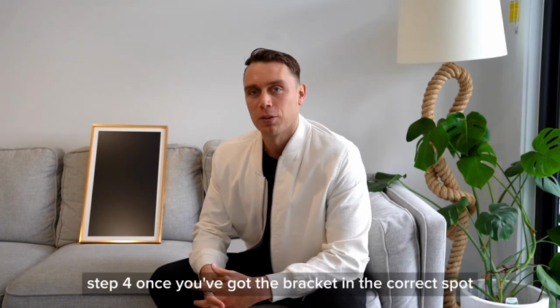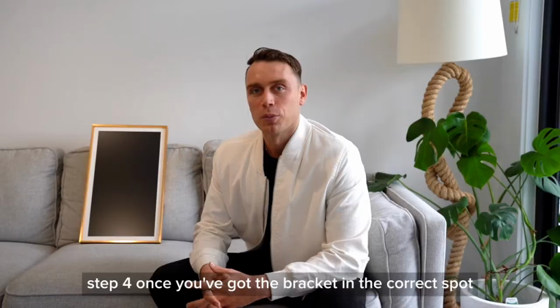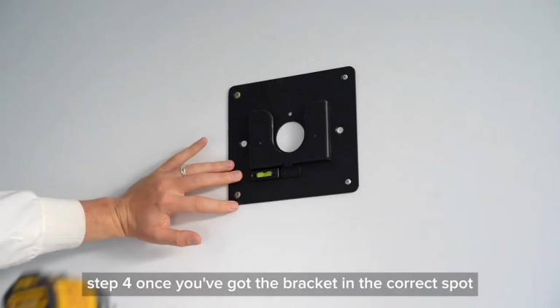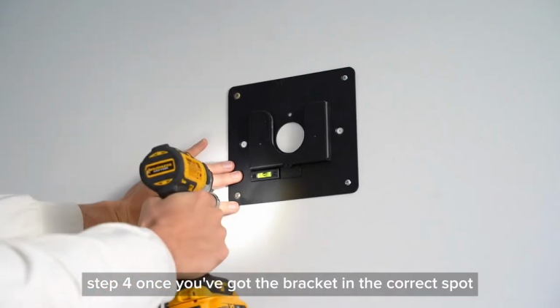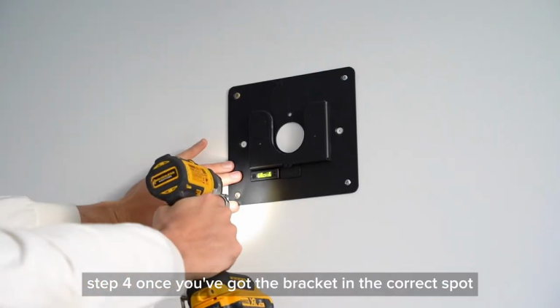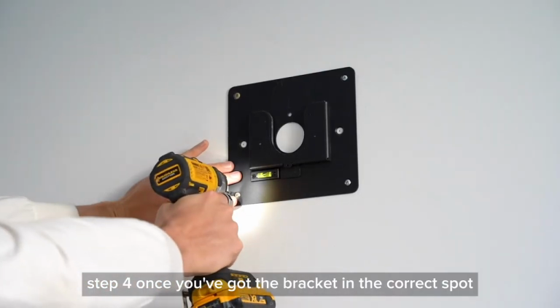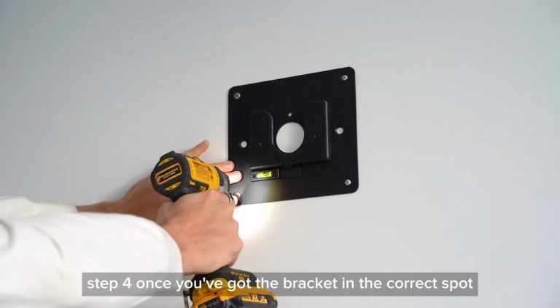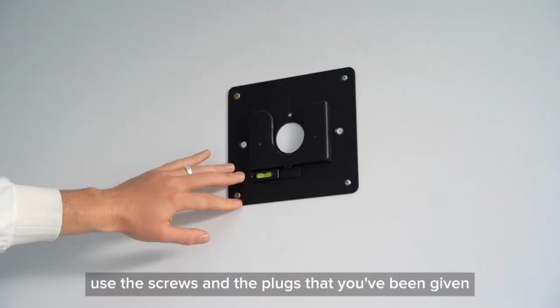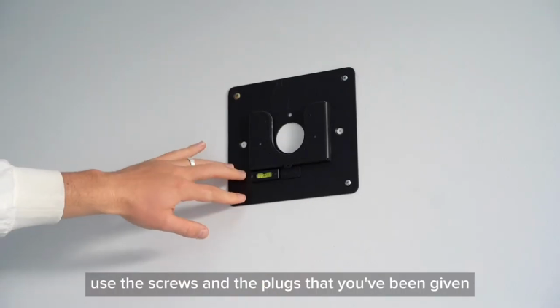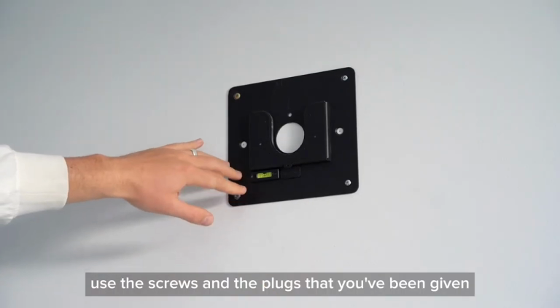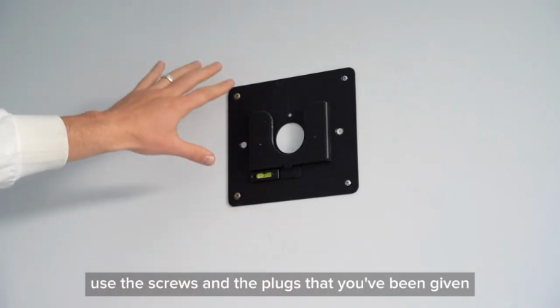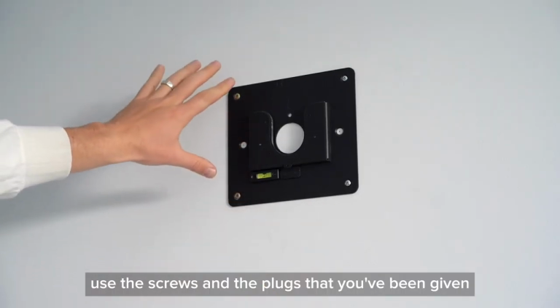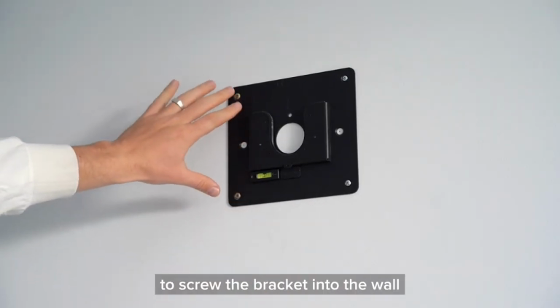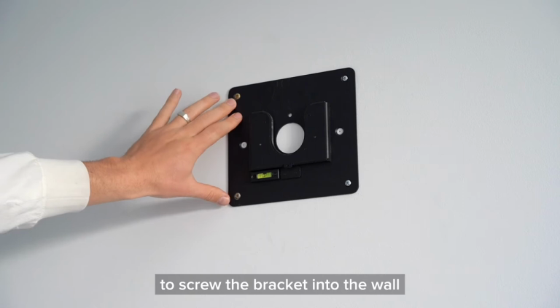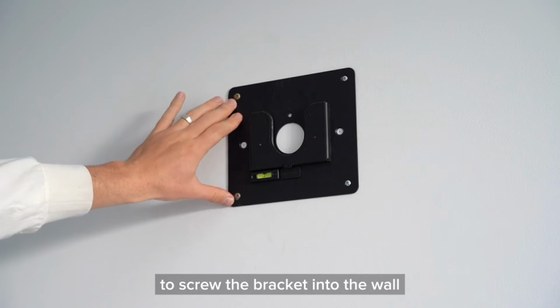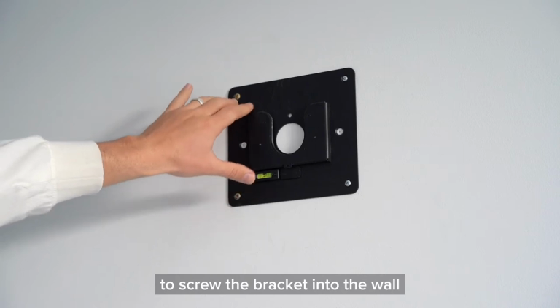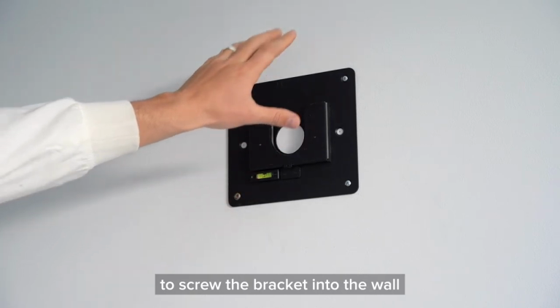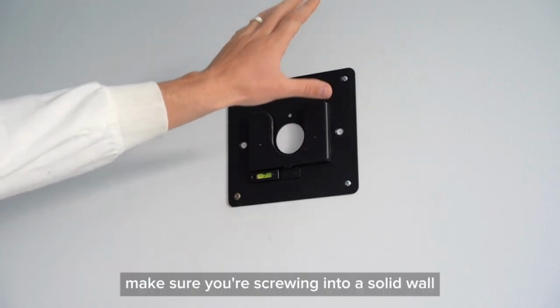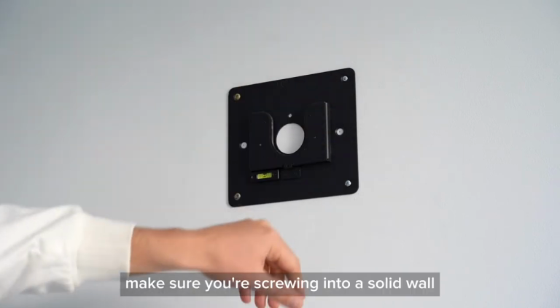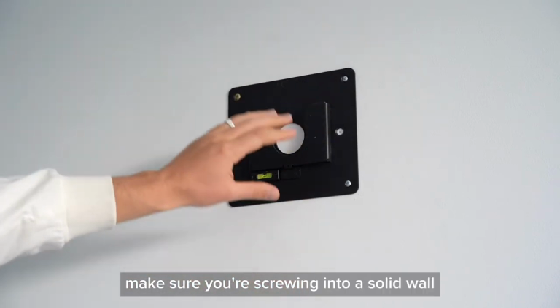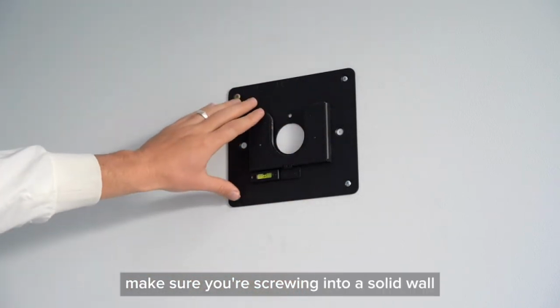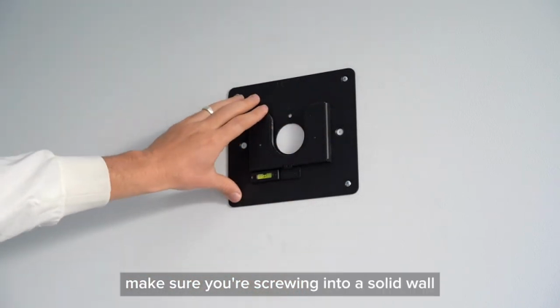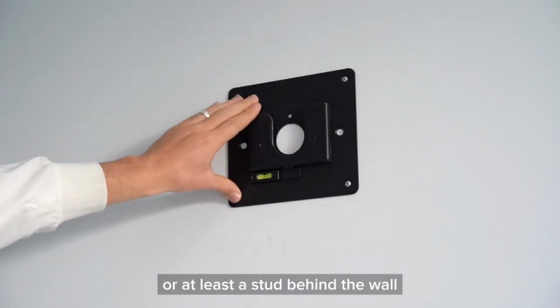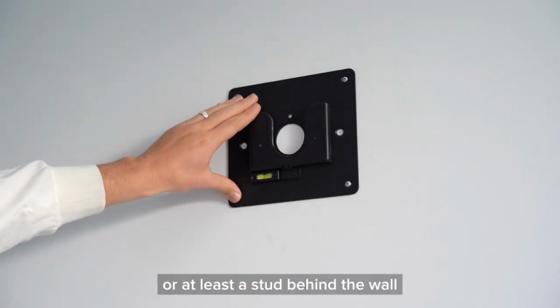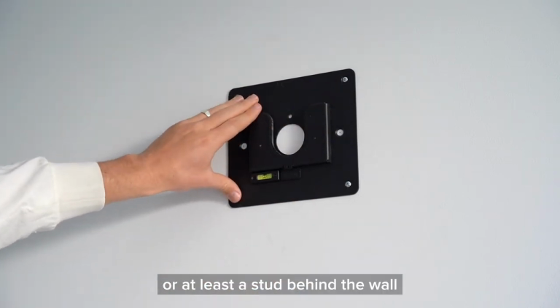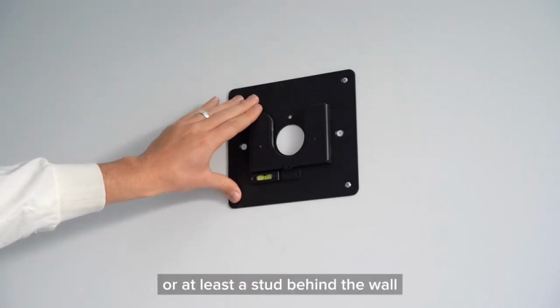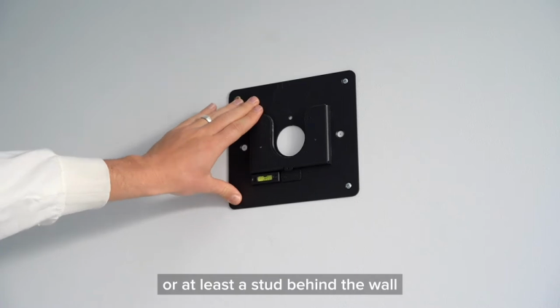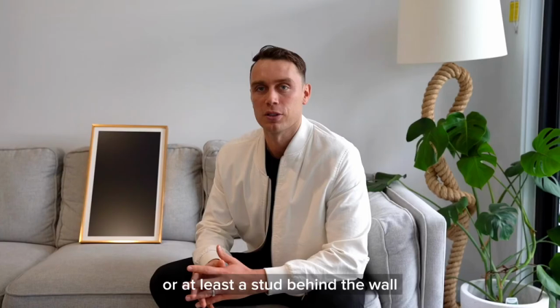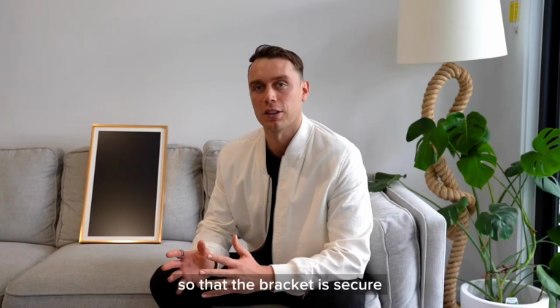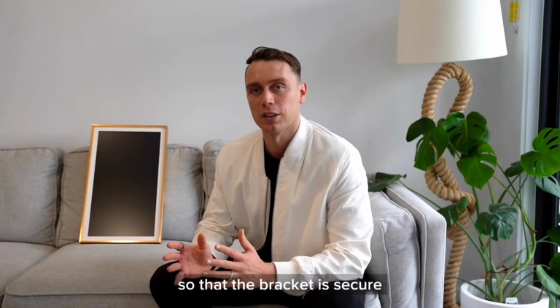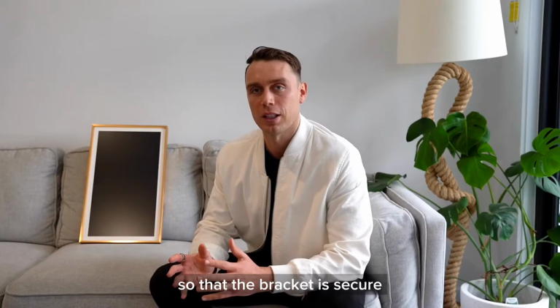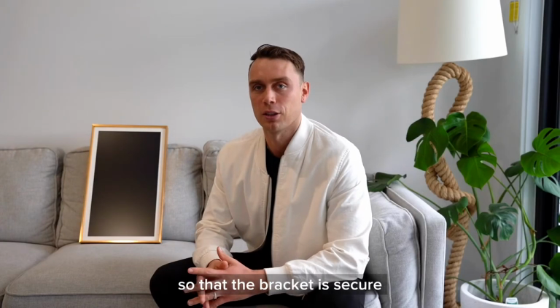Step four. Once you've got the bracket in the correct spot, use the screws and the plugs that you've been given to screw the bracket into the wall. Make sure you're screwing into a solid wall, or at least a stud behind the wall so that the bracket is secure.